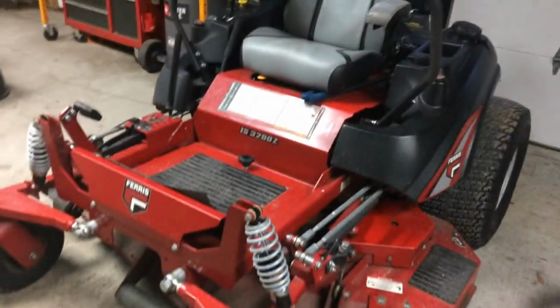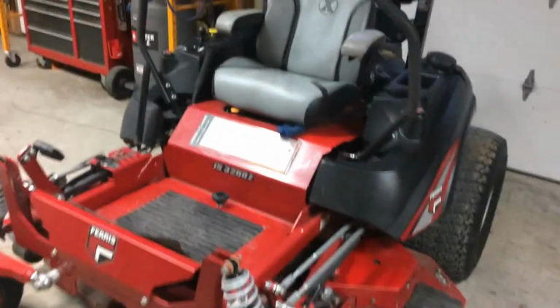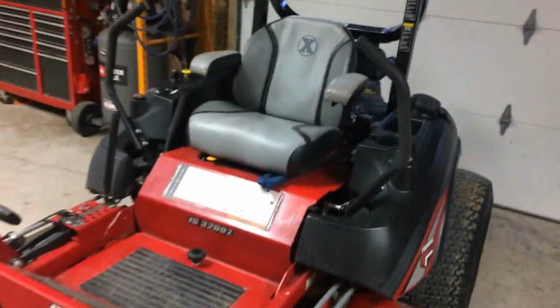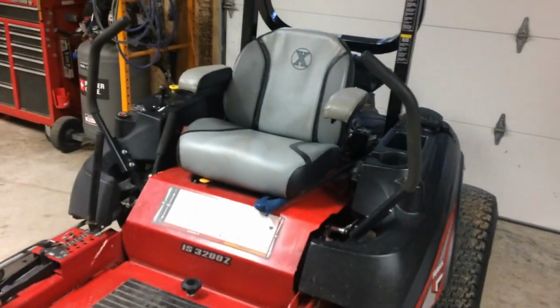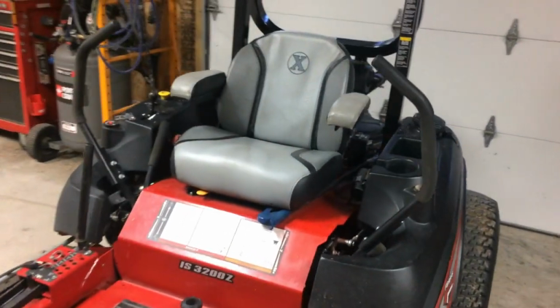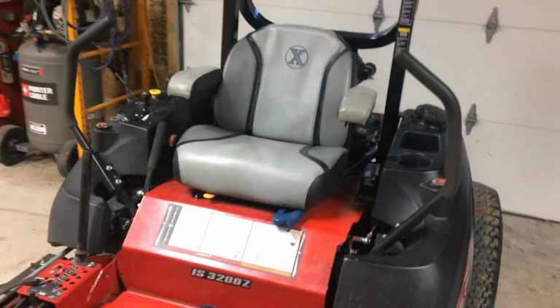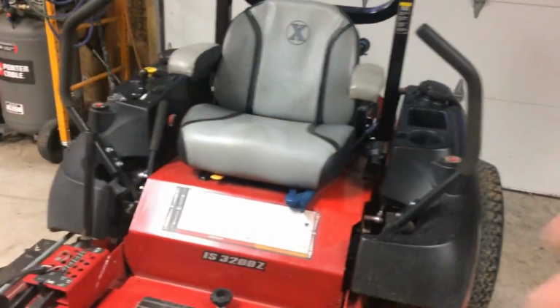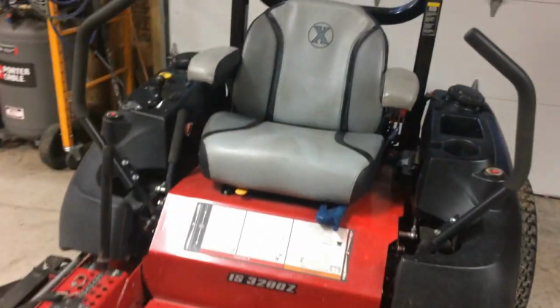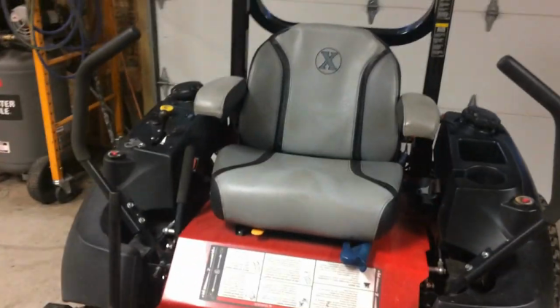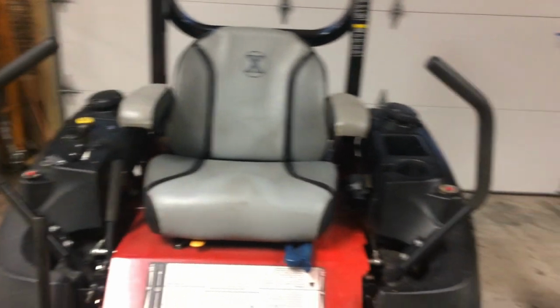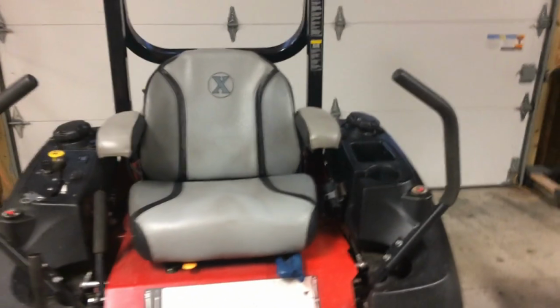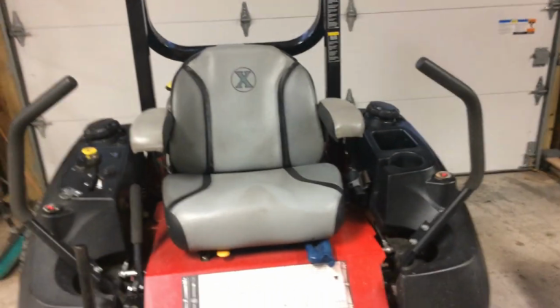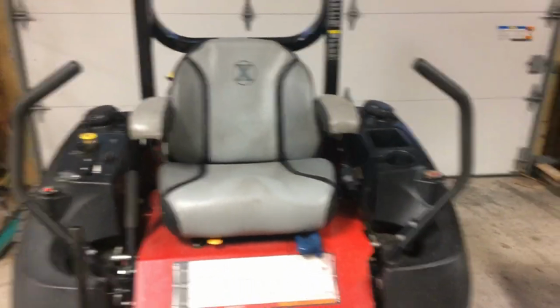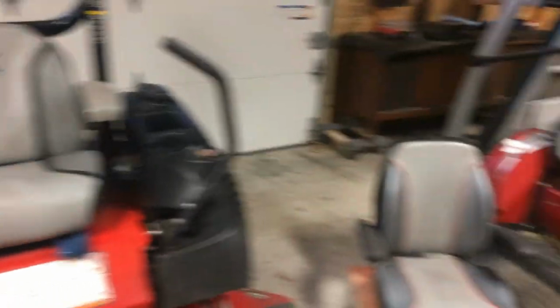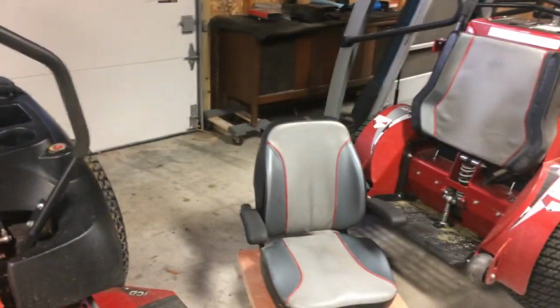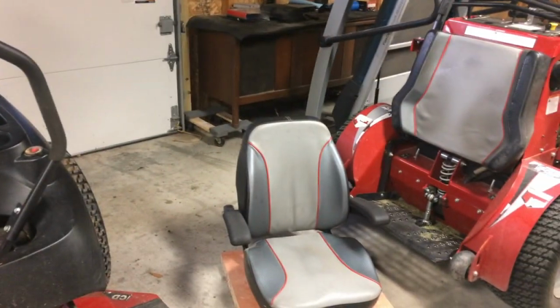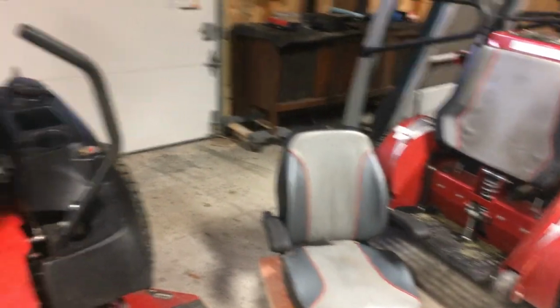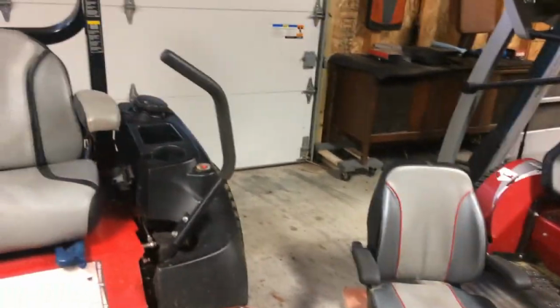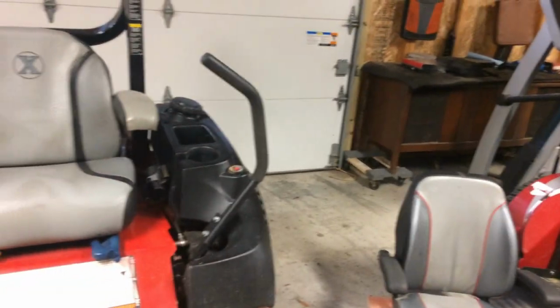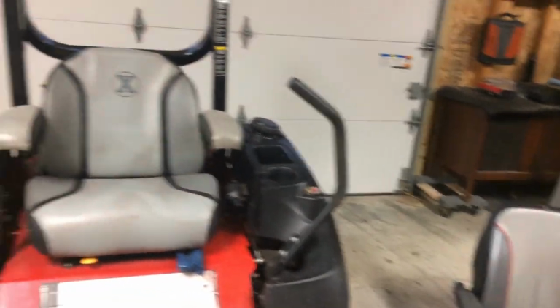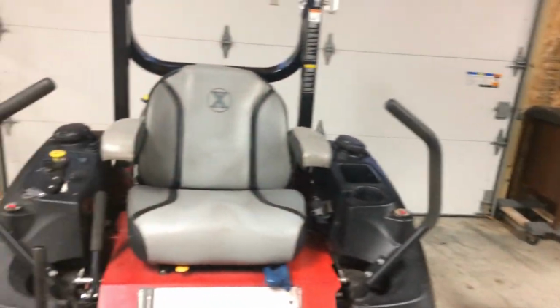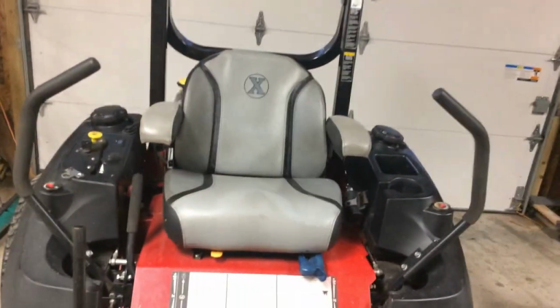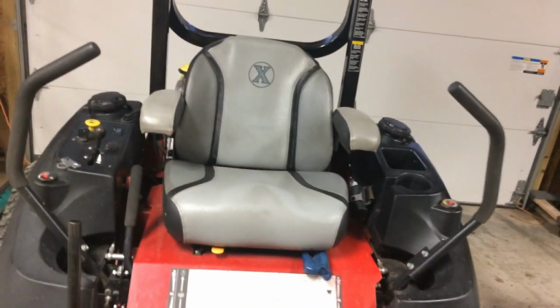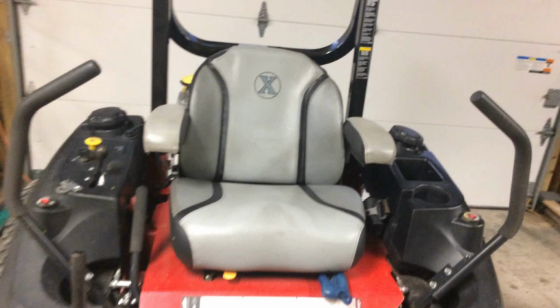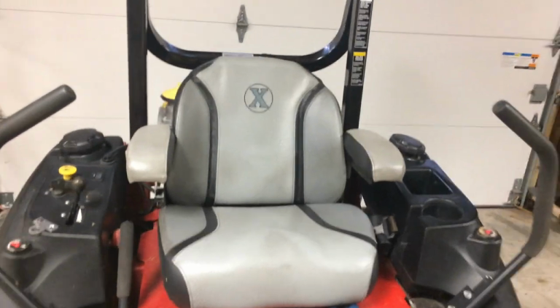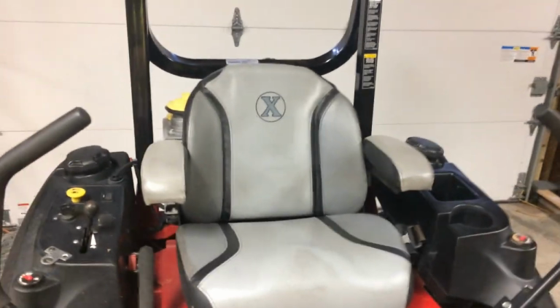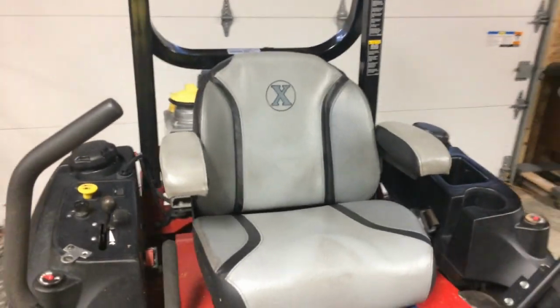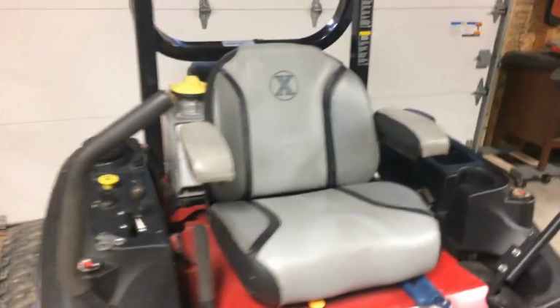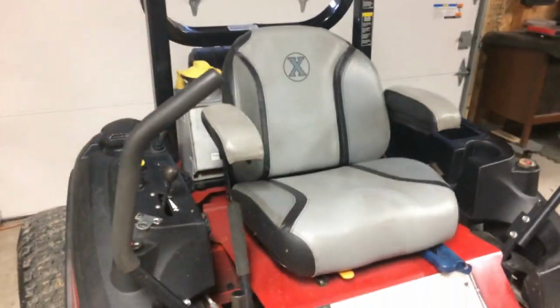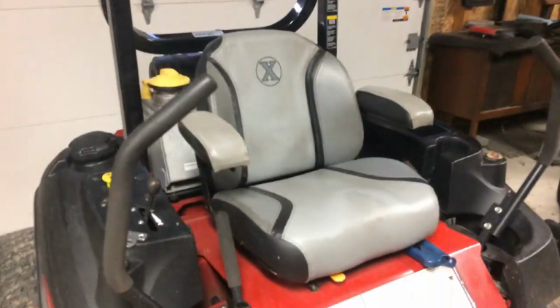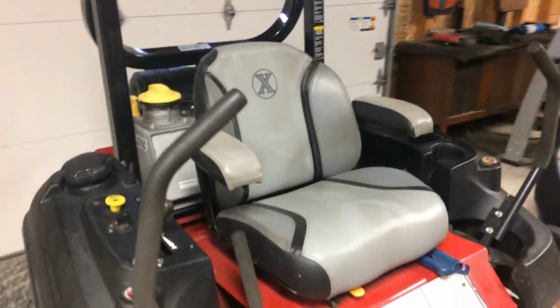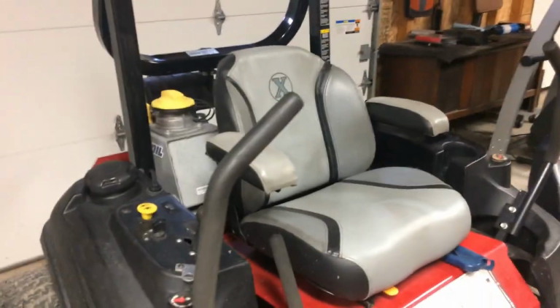Another thing was the seat. The seat that came on it wasn't working for me, but I put the Exmark seat on and corrected that. Love this seat now.